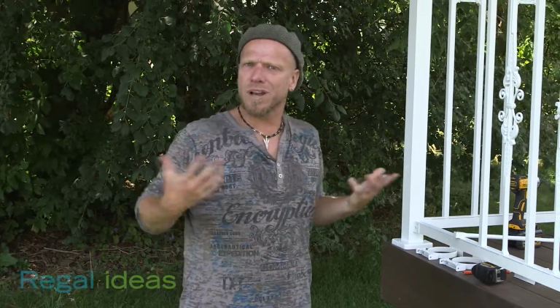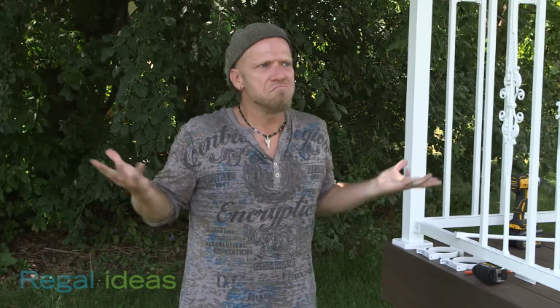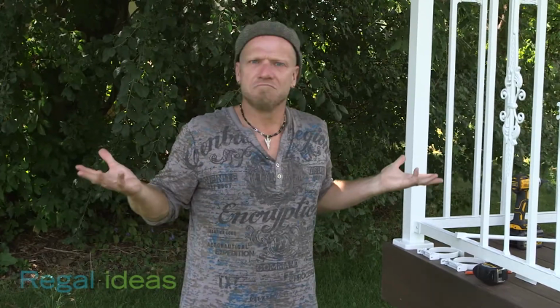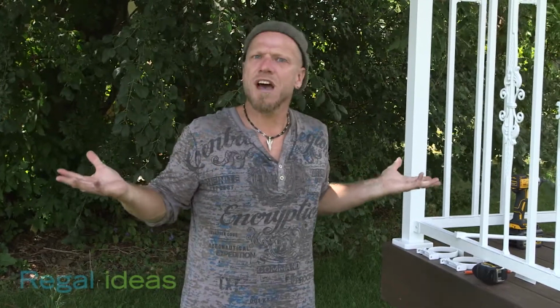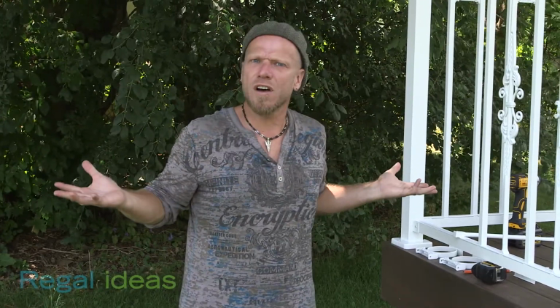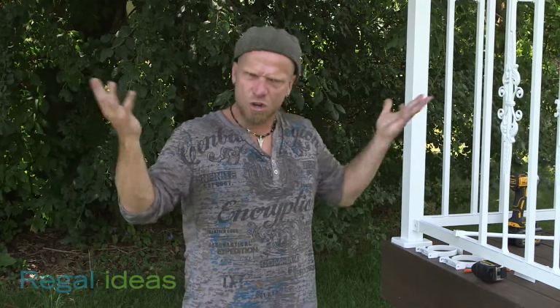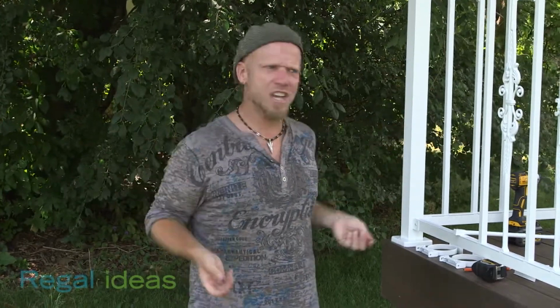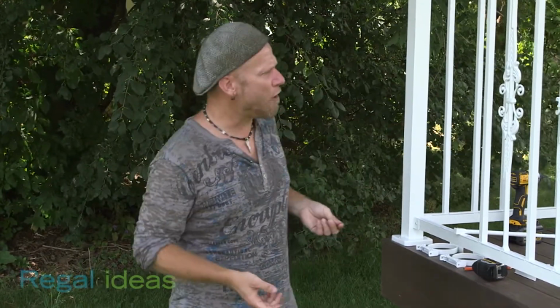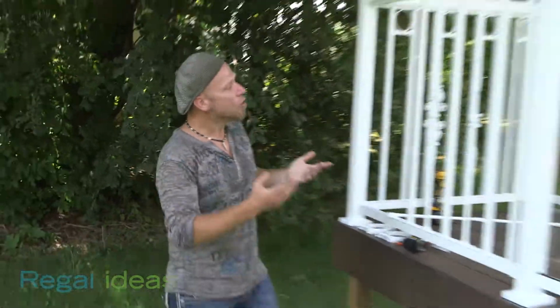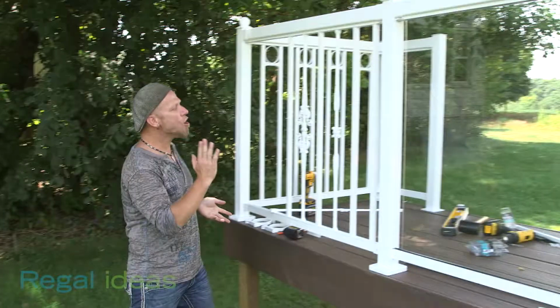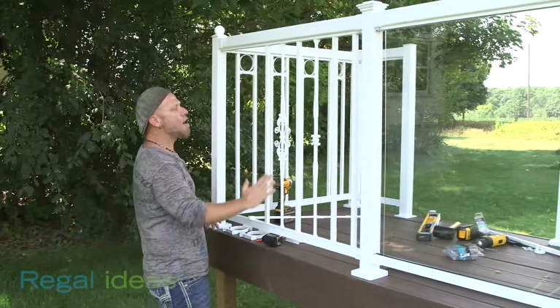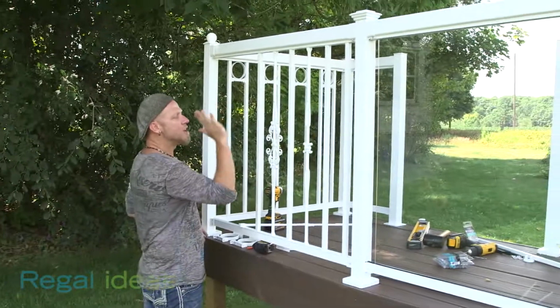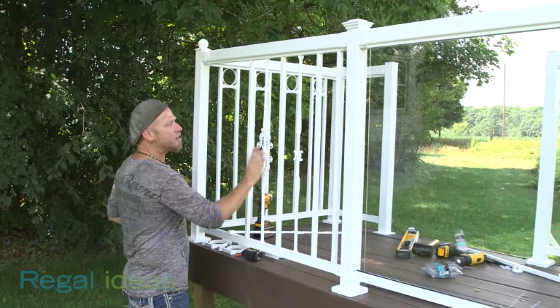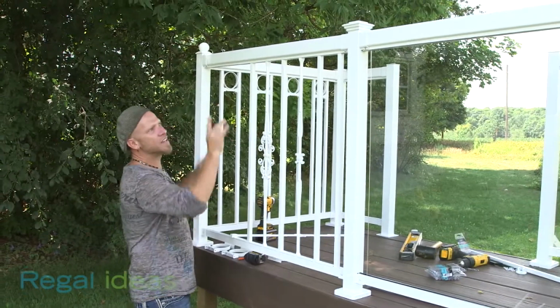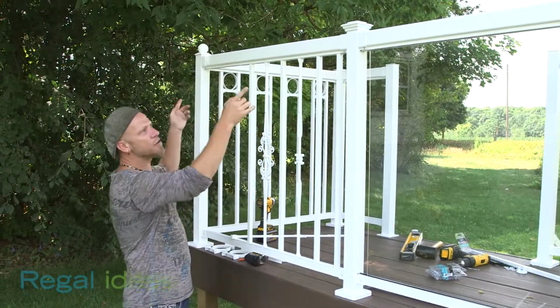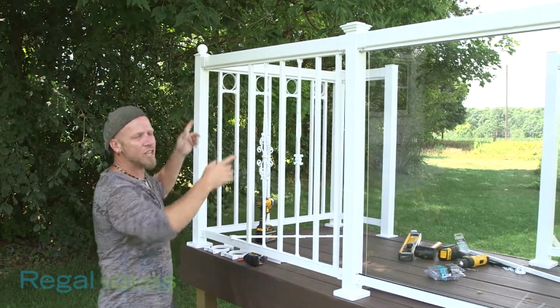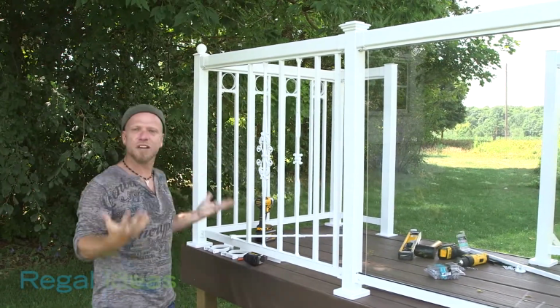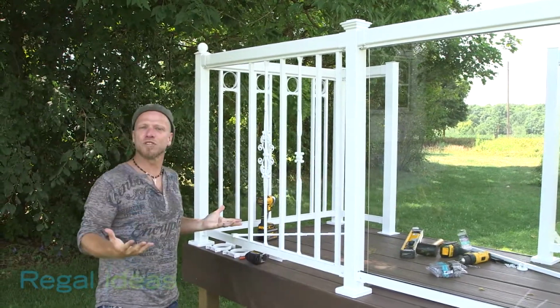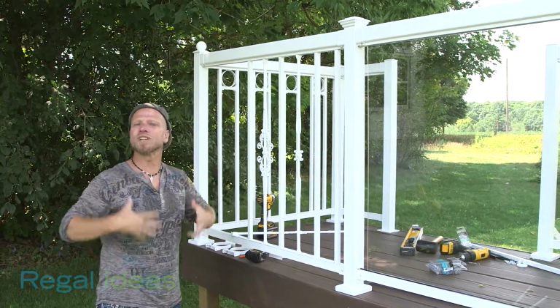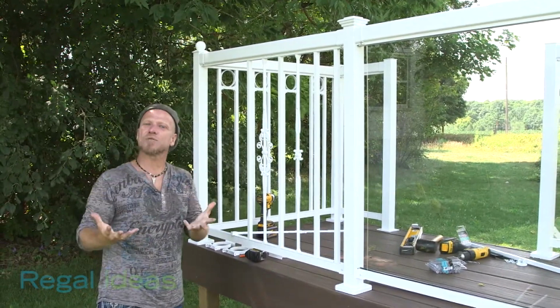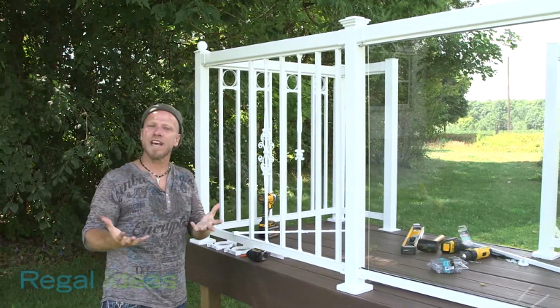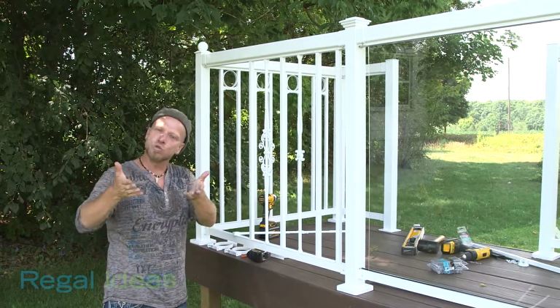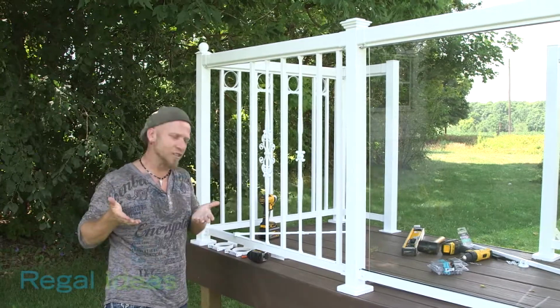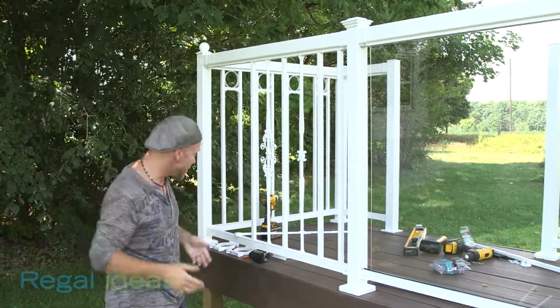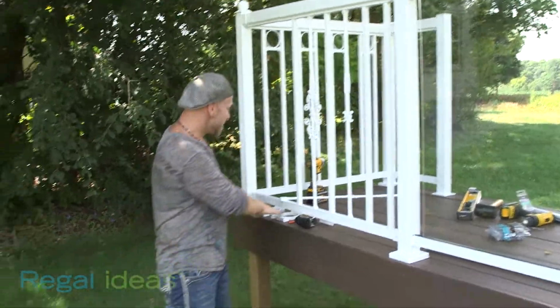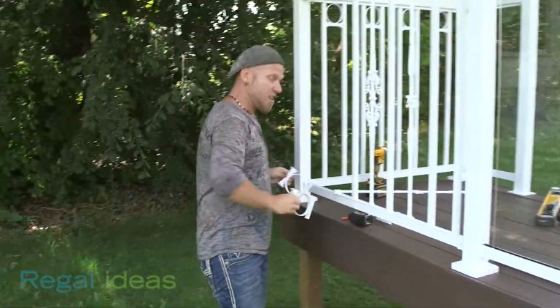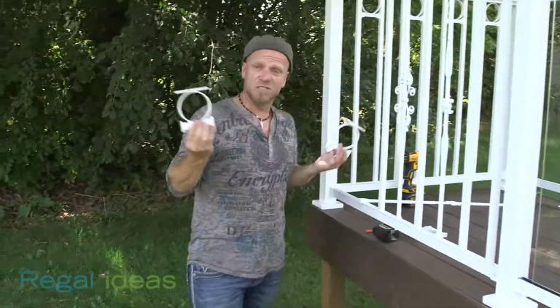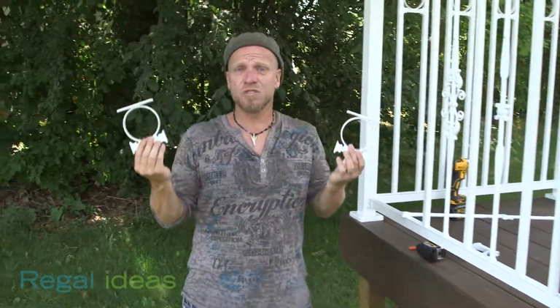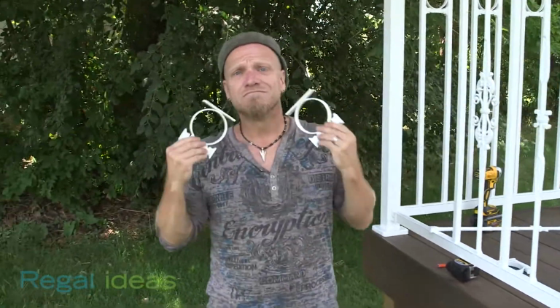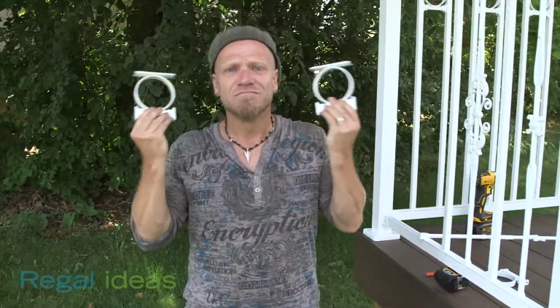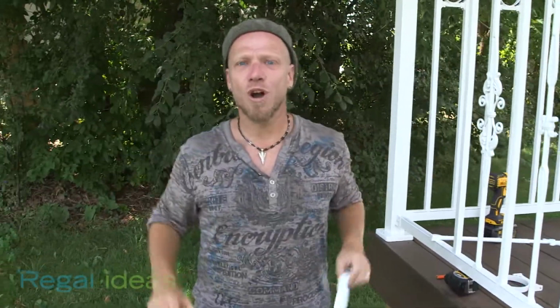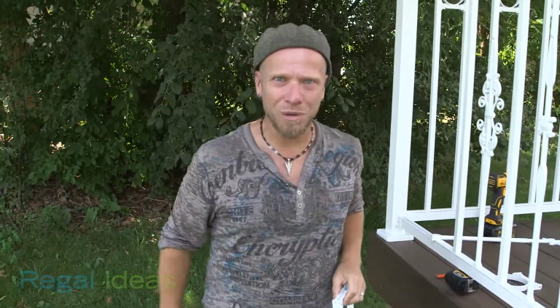But I say, hey, why not have a little fun? Who says you can't have fun? Regal also offers decorative pickets, decorative post caps, and decorative inserts so you can accessorize your deck to your tastes. Hey, as far as I'm concerned, nothing wrong with a little bit of bling.